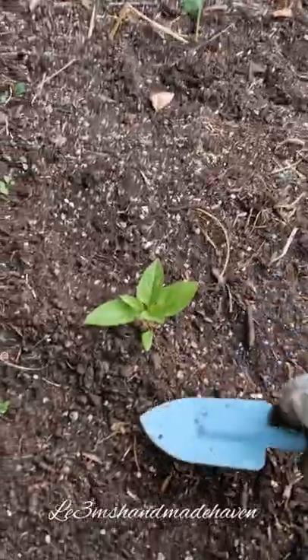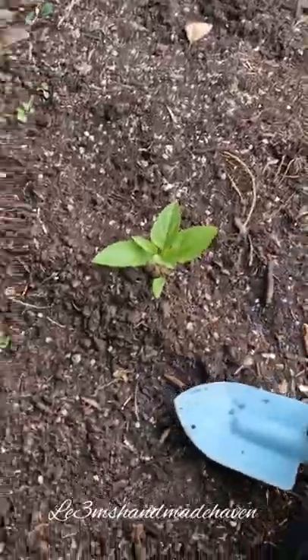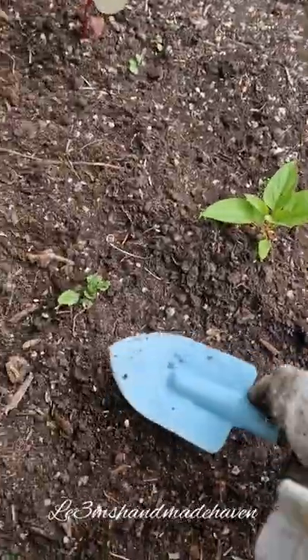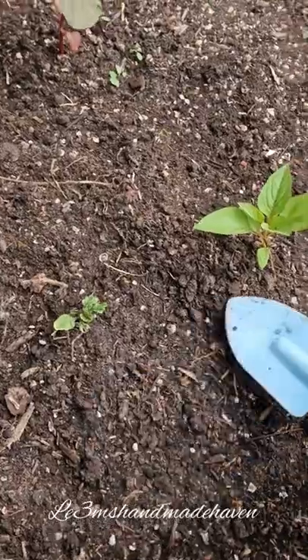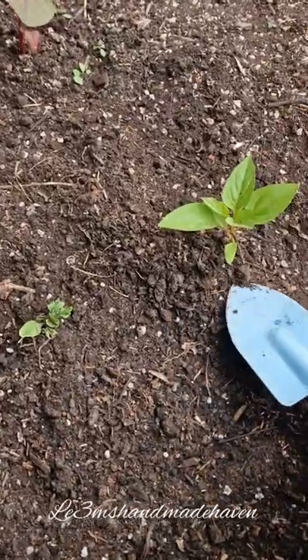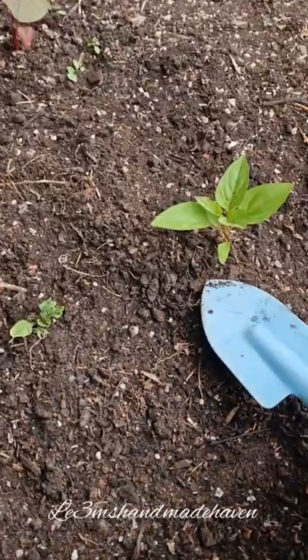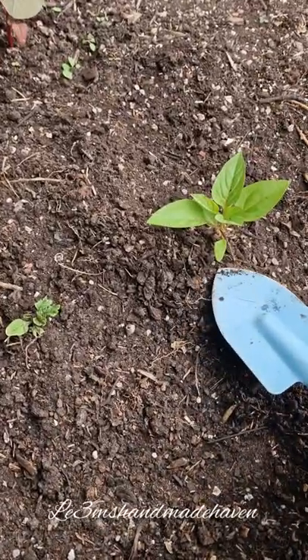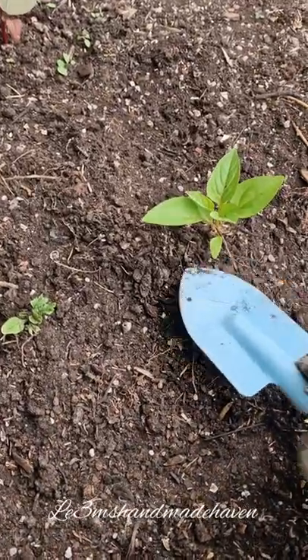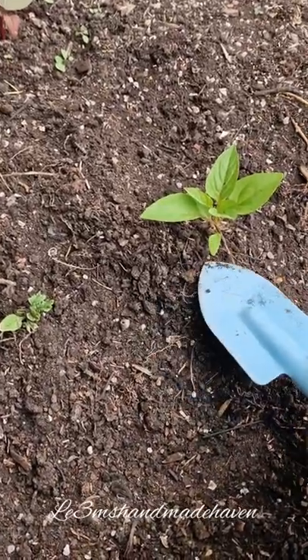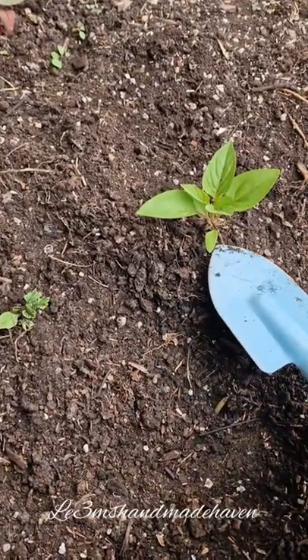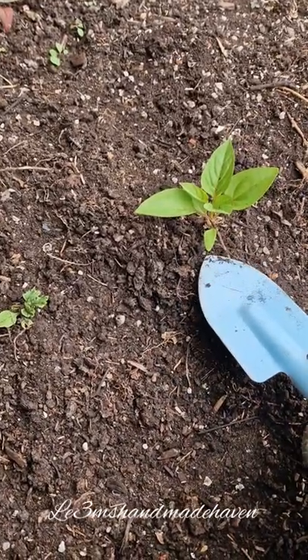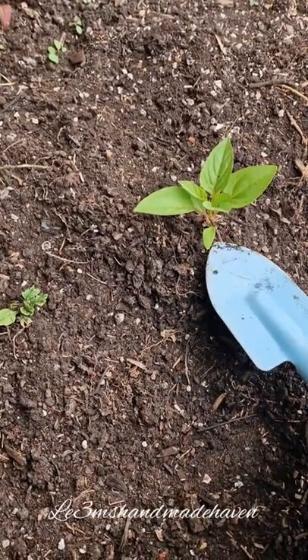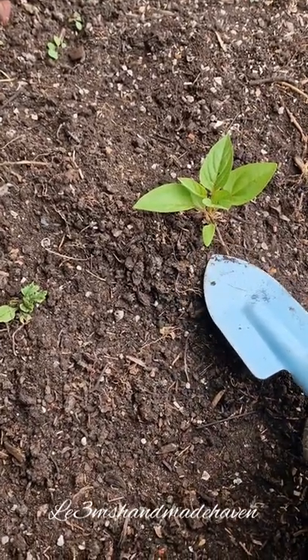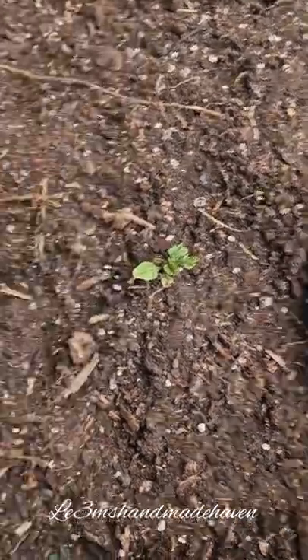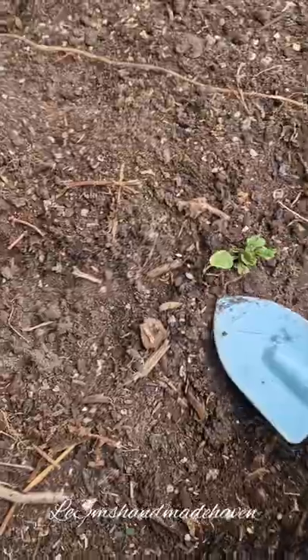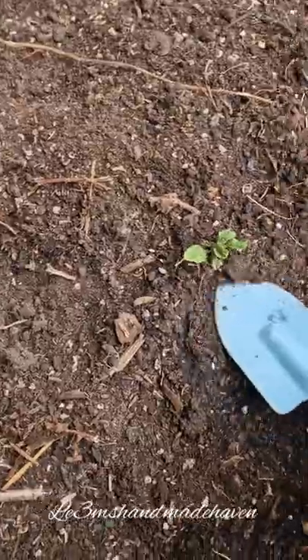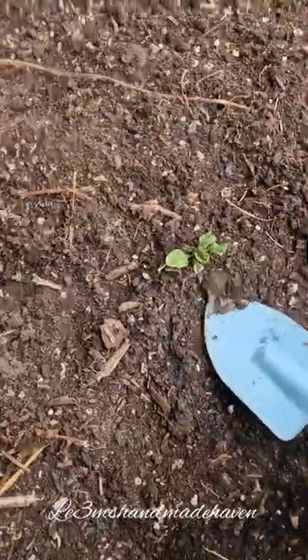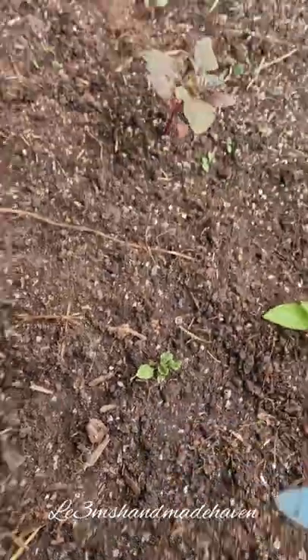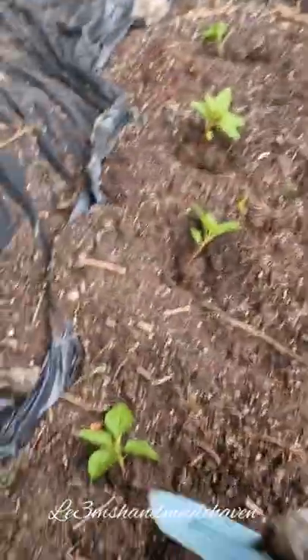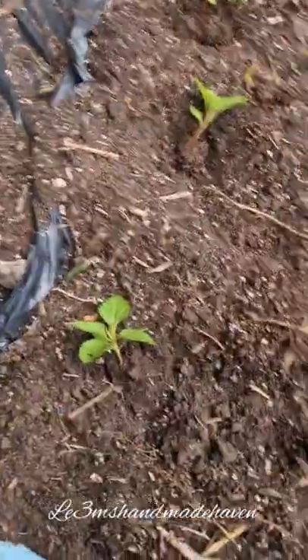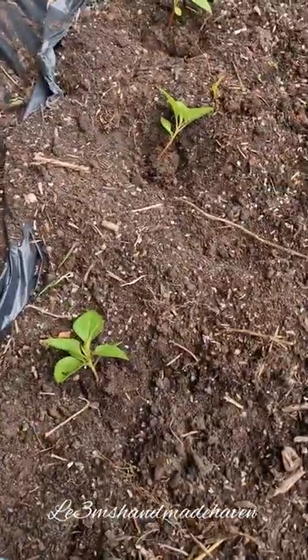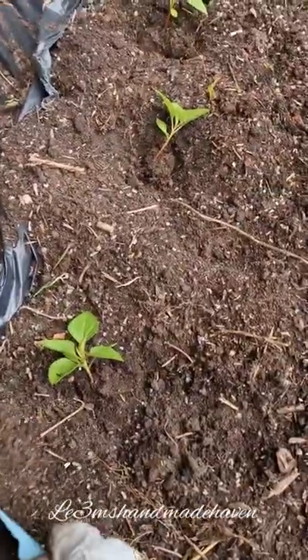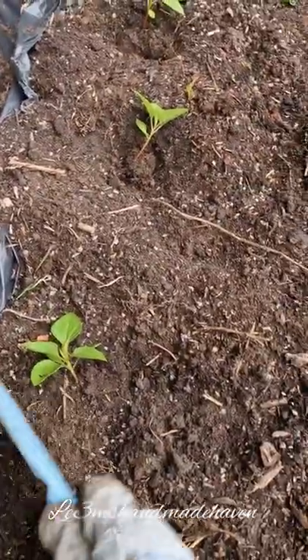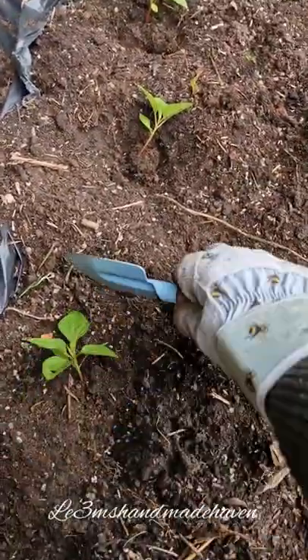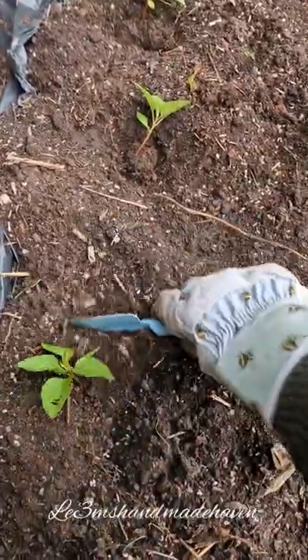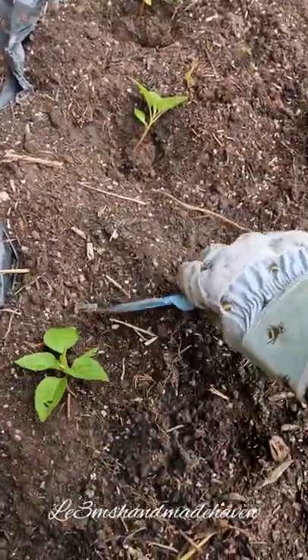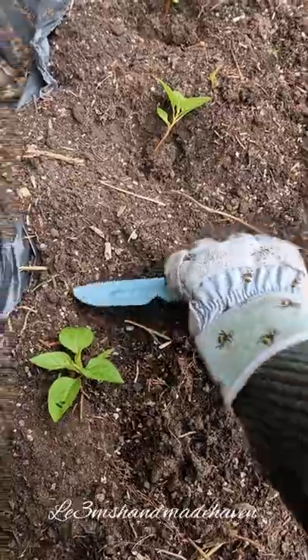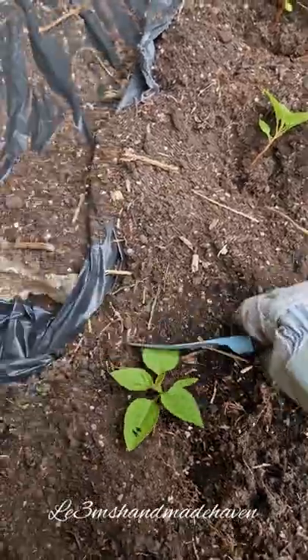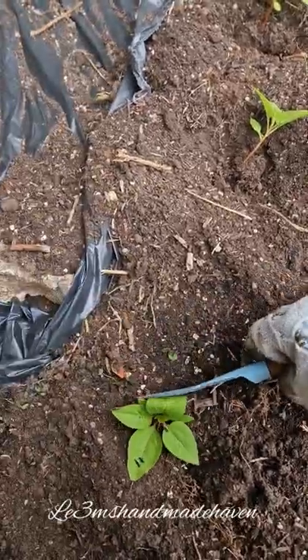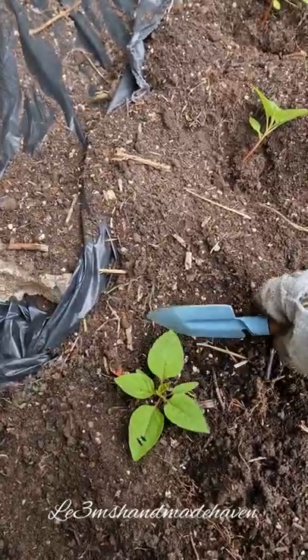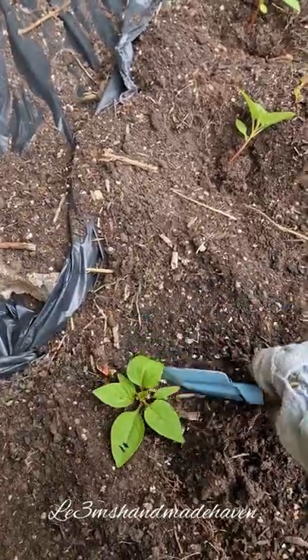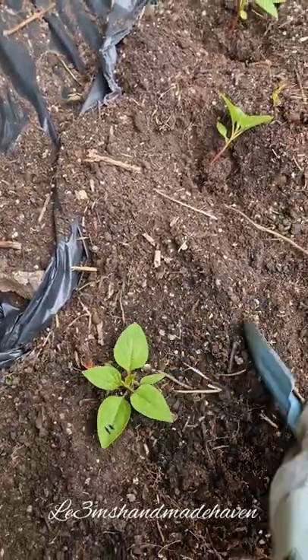I ended up just creating a hole next to this one and putting it in, because solidarity reasons. So I'll cover them up and then the next step is going to be watering them.